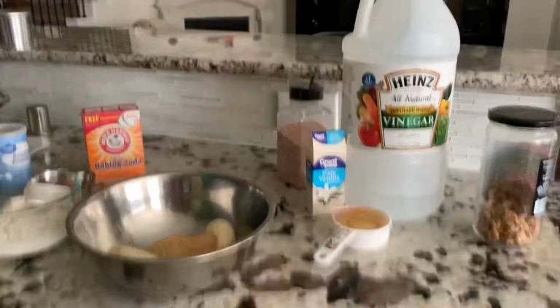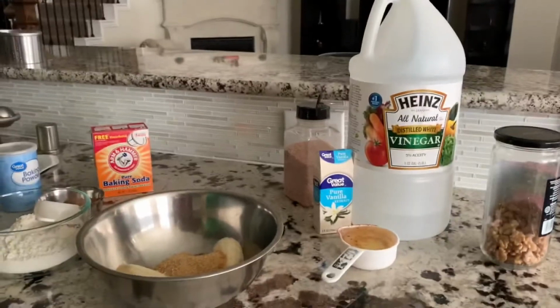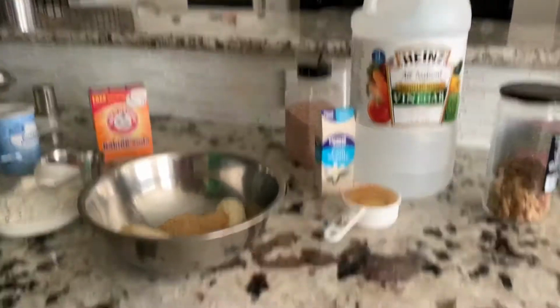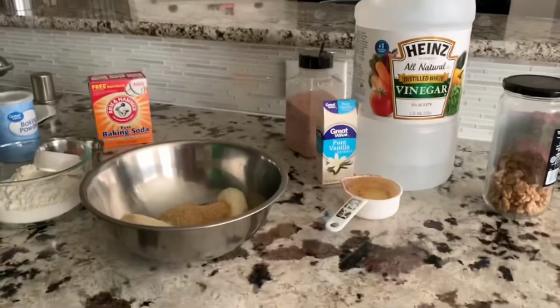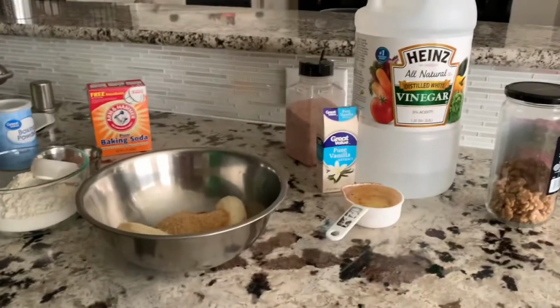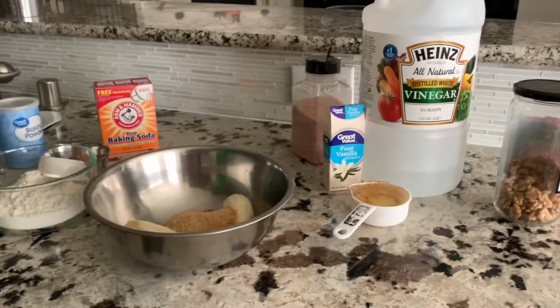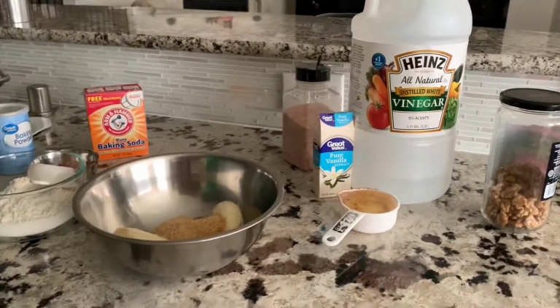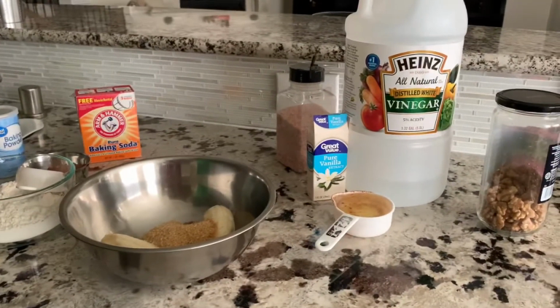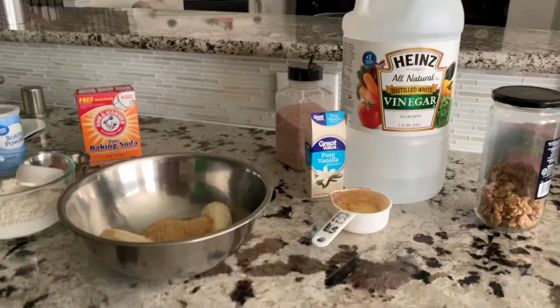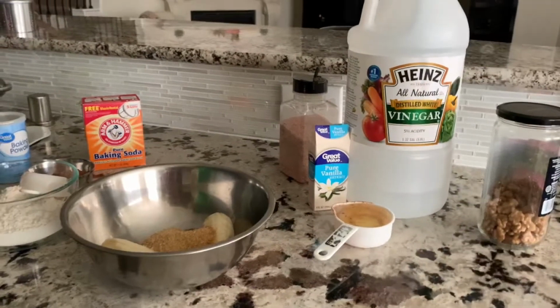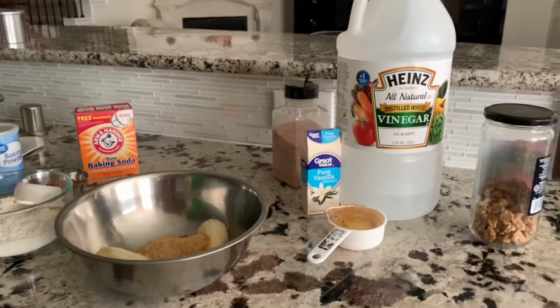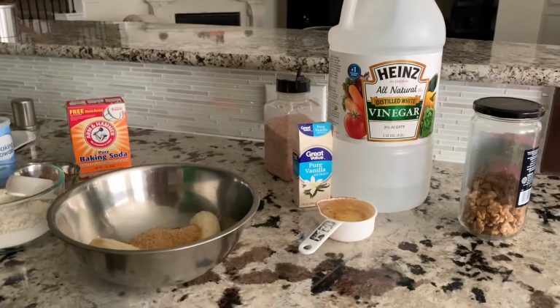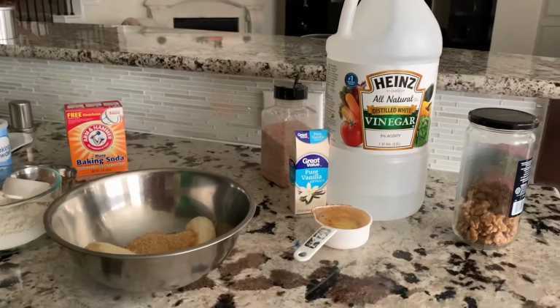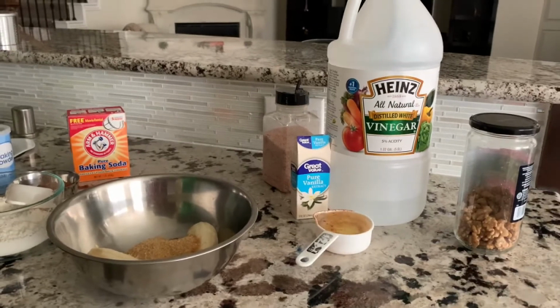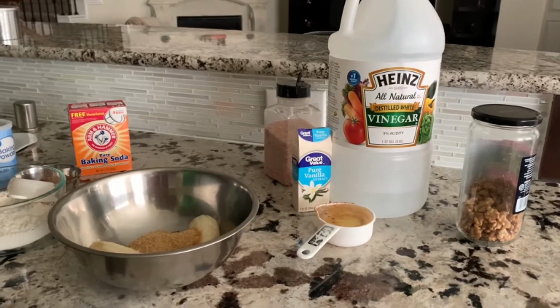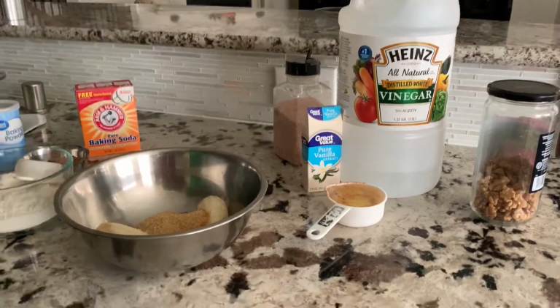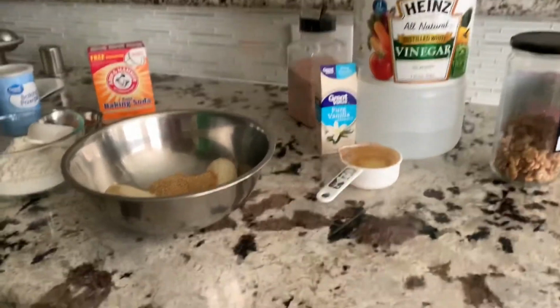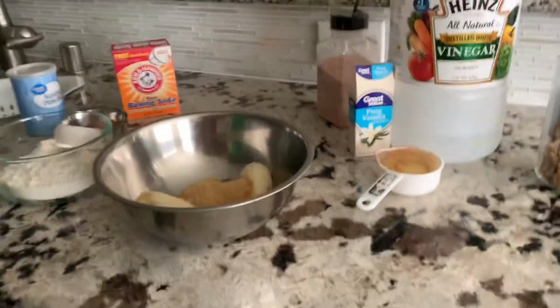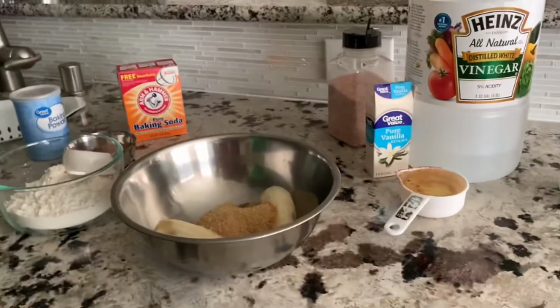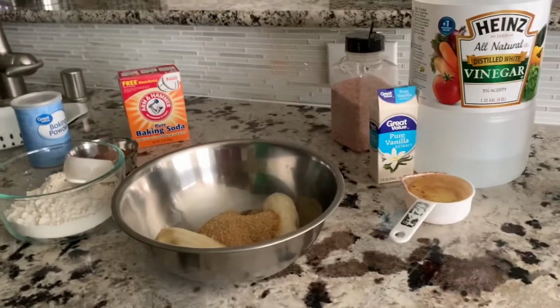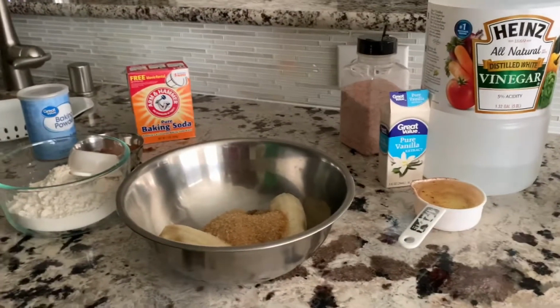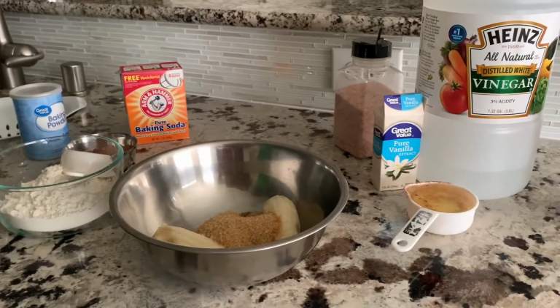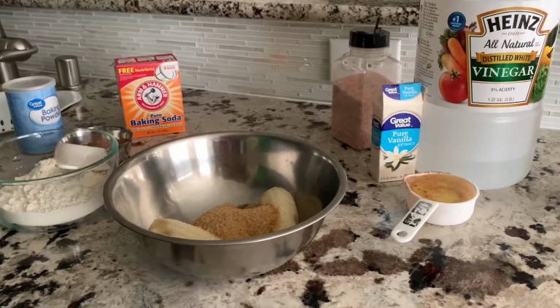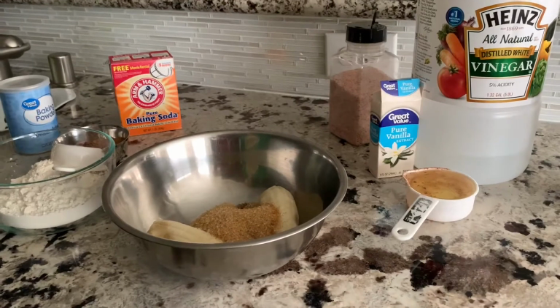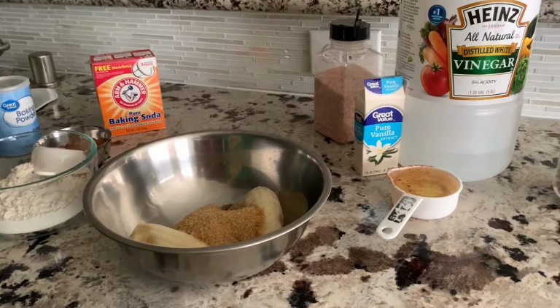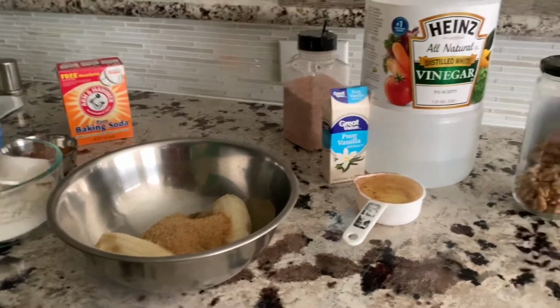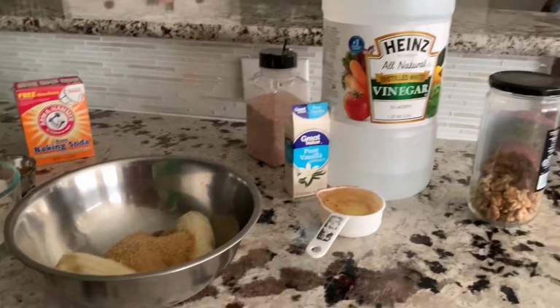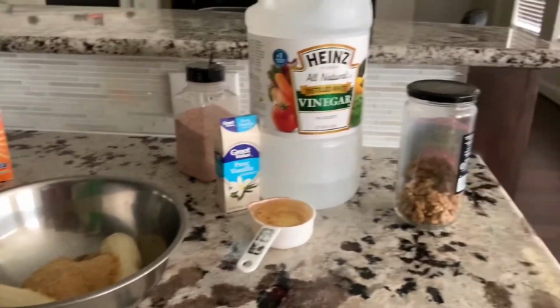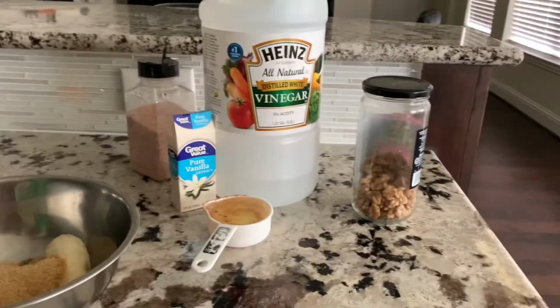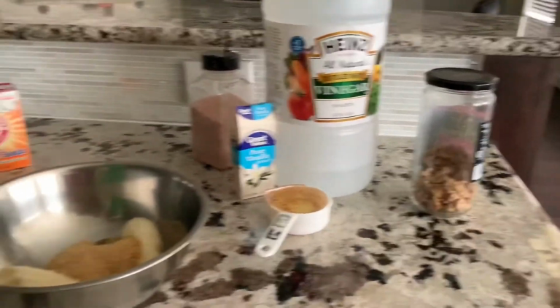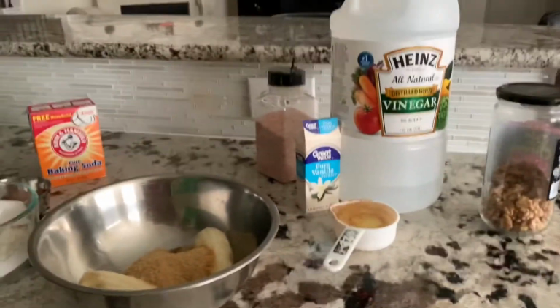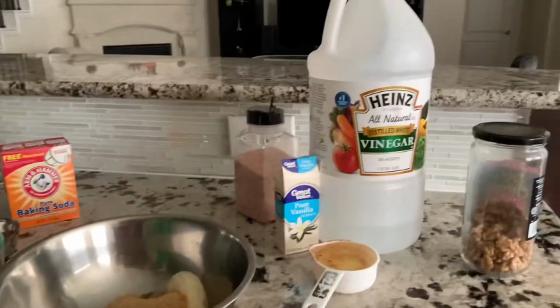Hey guys, welcome back to my channel! Today I'll be making homemade banana bread. It's only a few ingredients needed and it comes out really good.